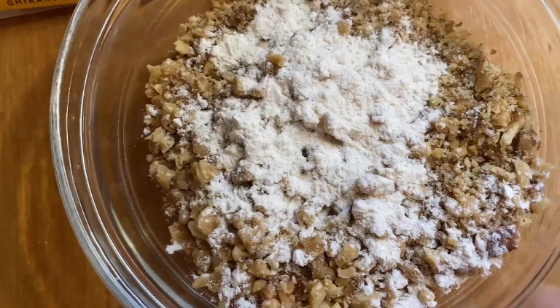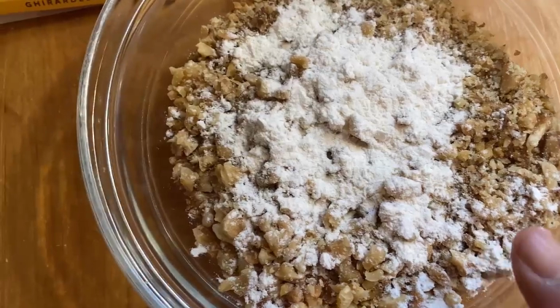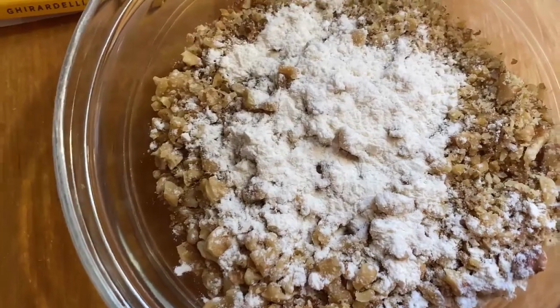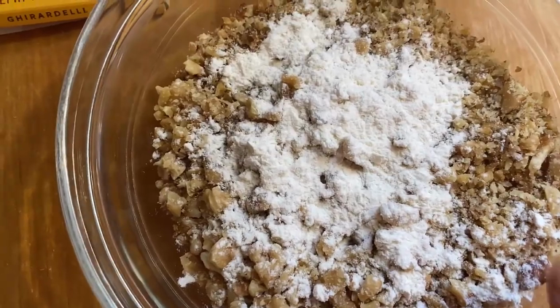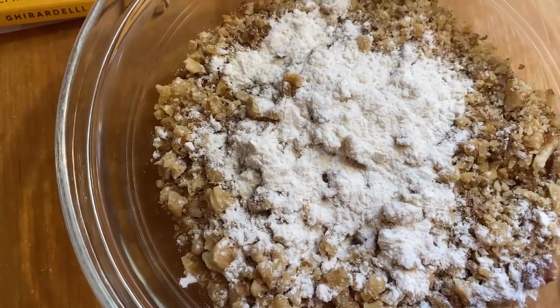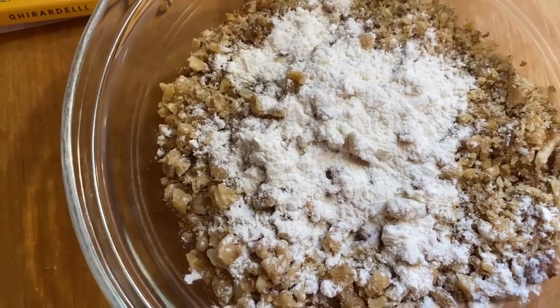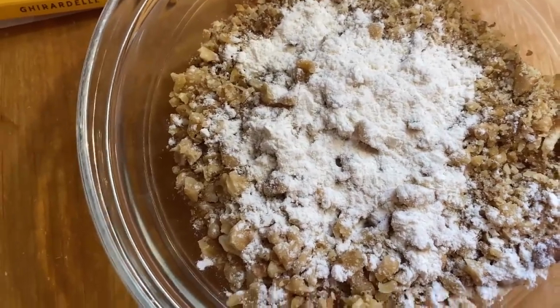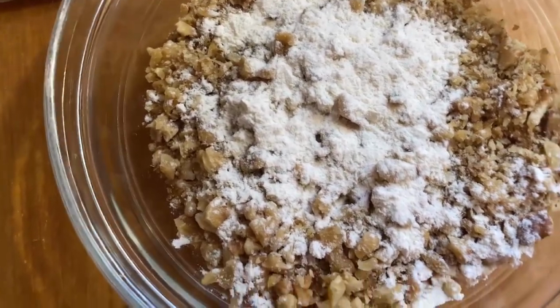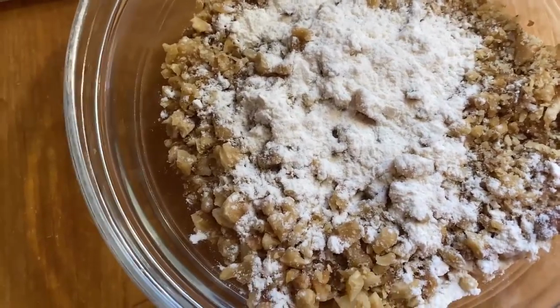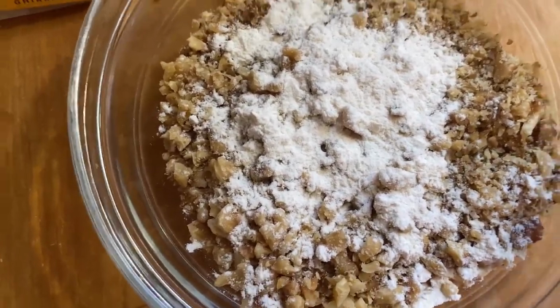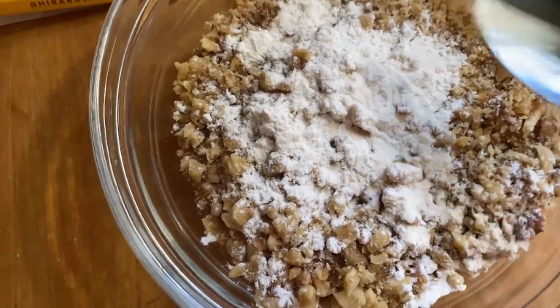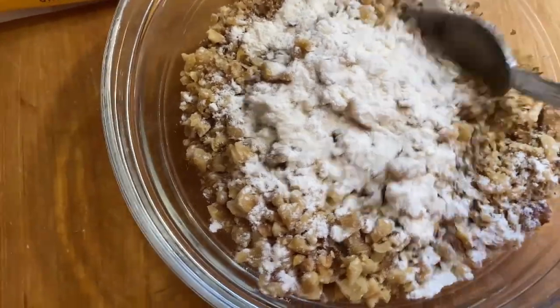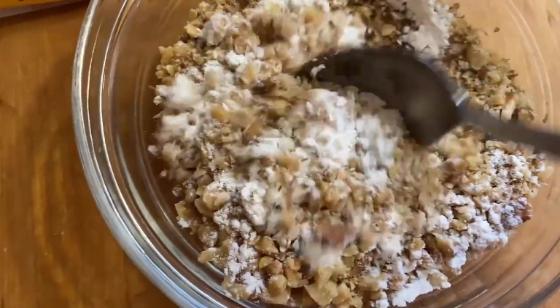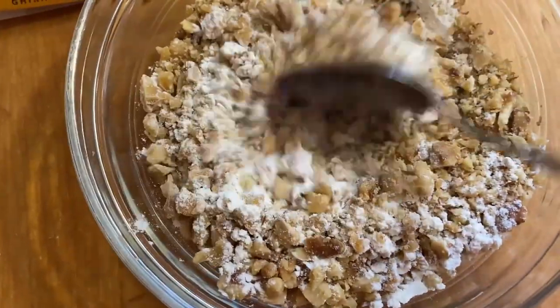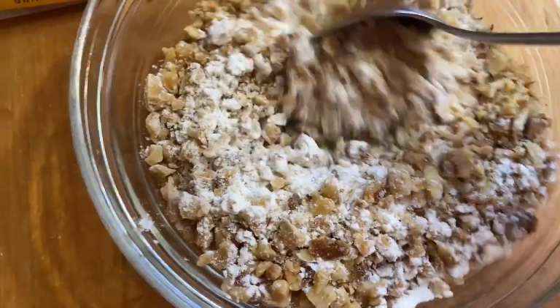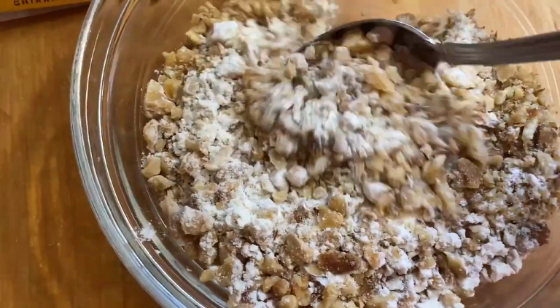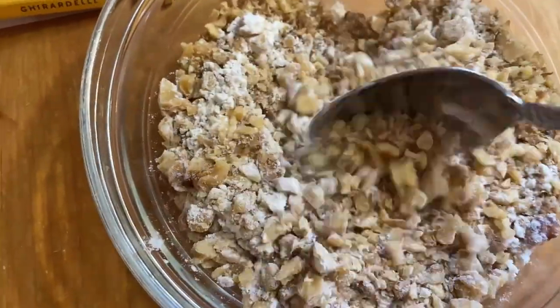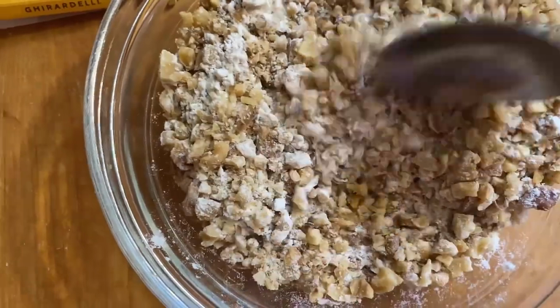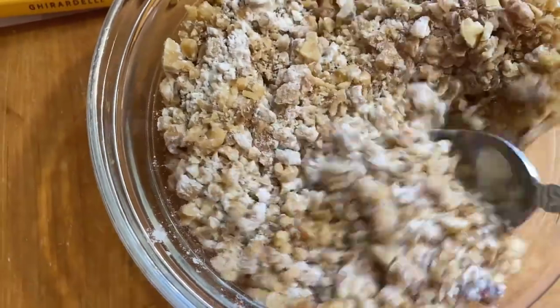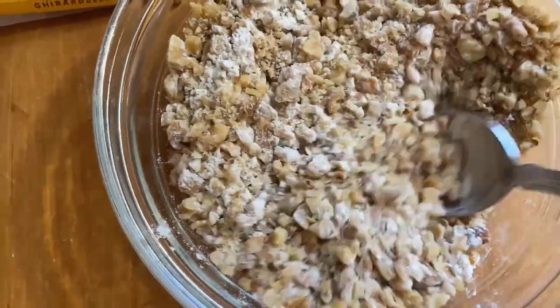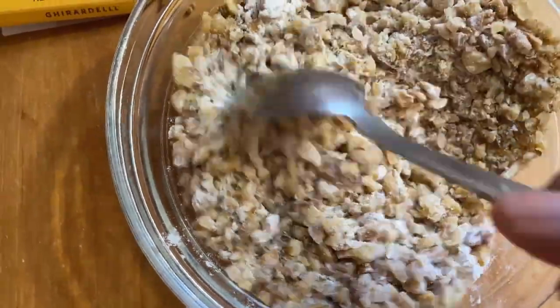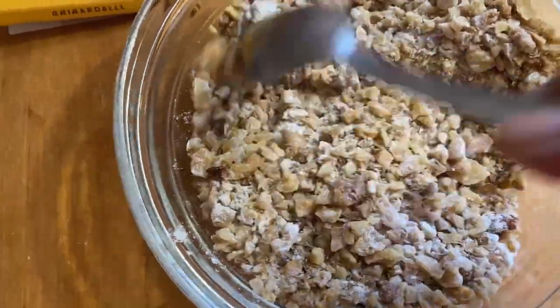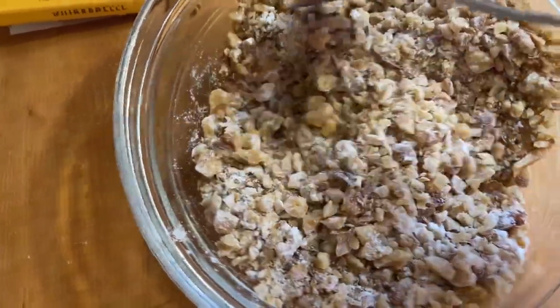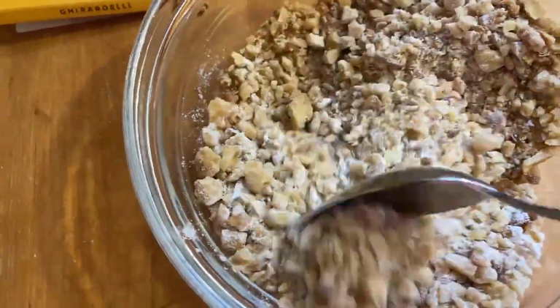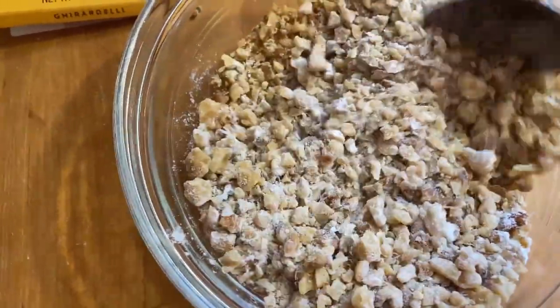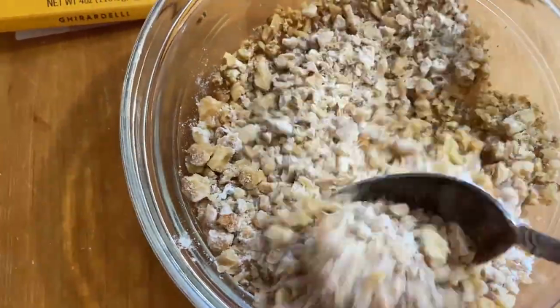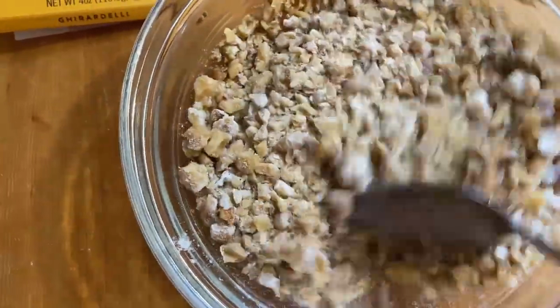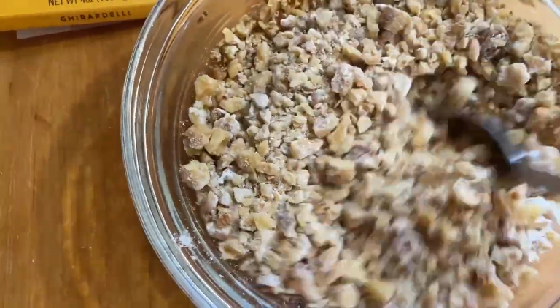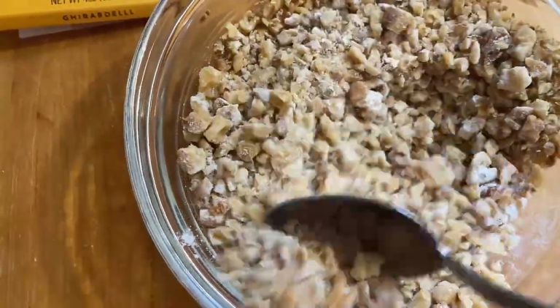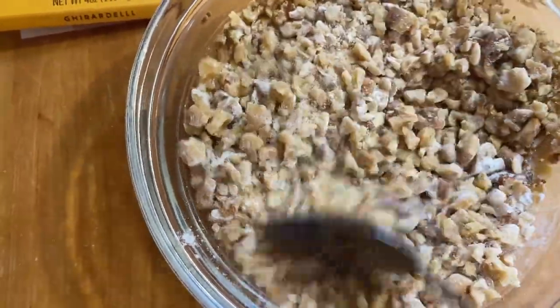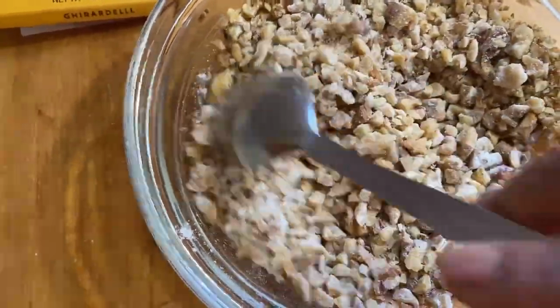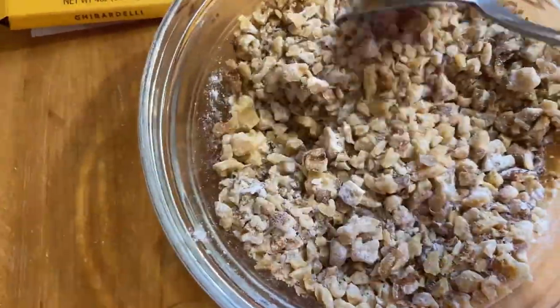I added about half a tablespoon of flour to the nuts after I chopped them up. Basically you do that so they won't sink to the bottom once you make your batter. That's what the flour does — it stops them from sinking to the bottom.